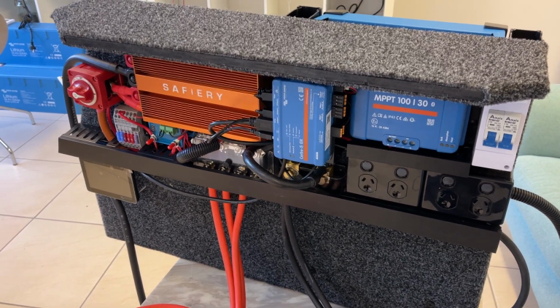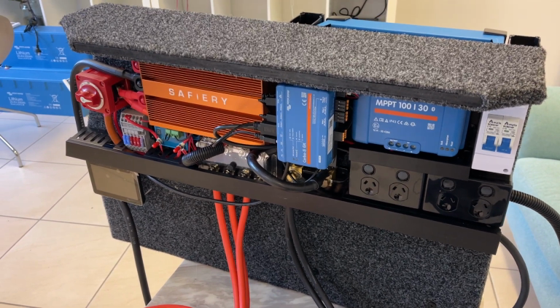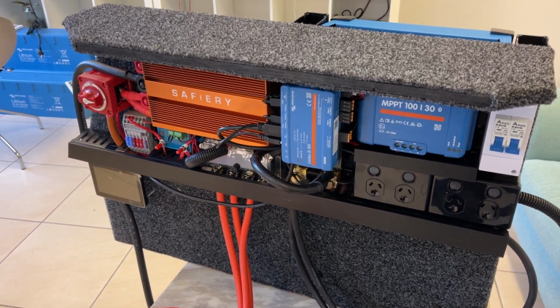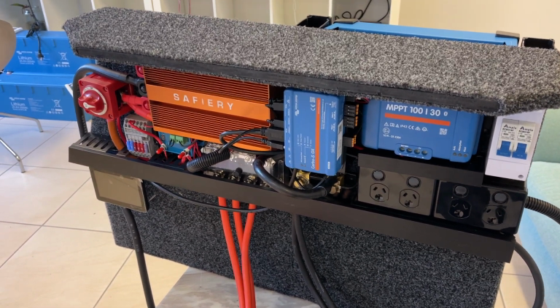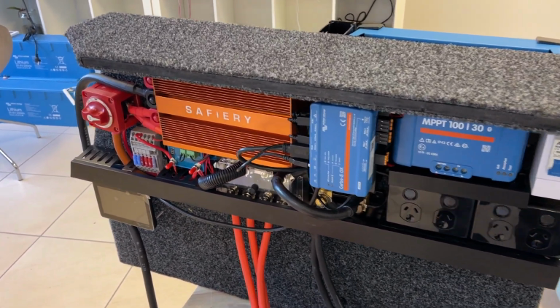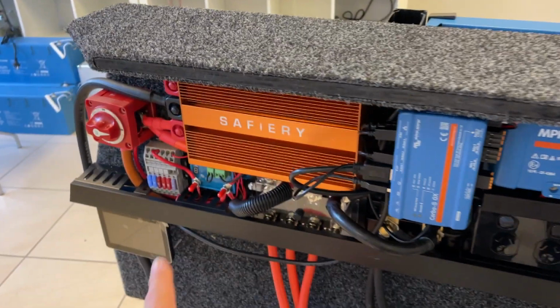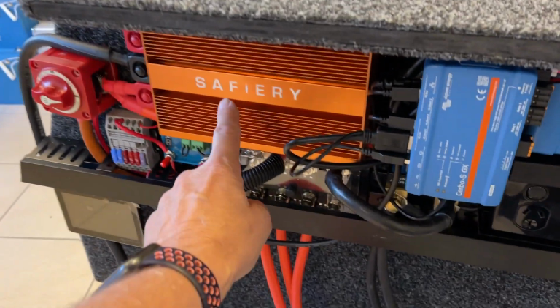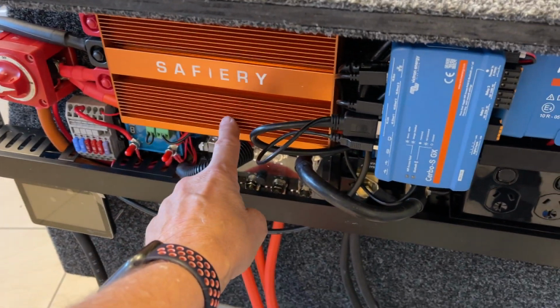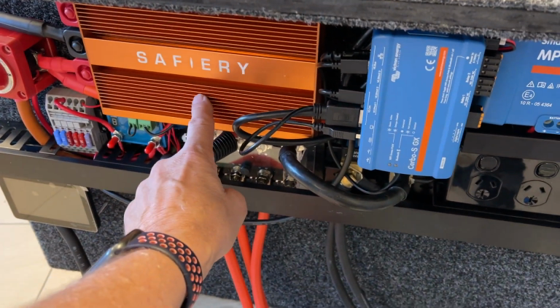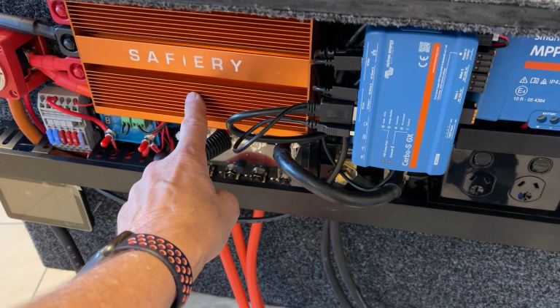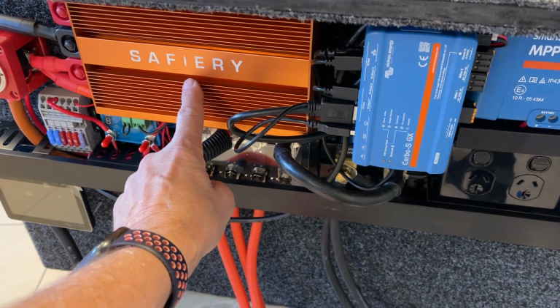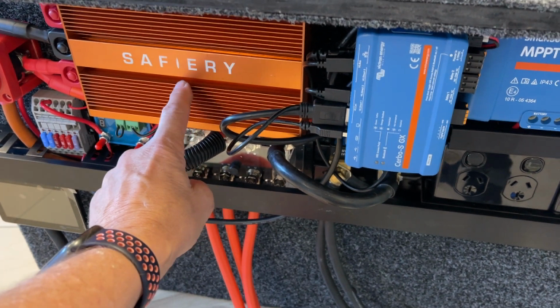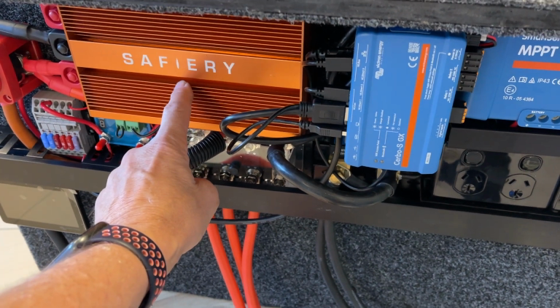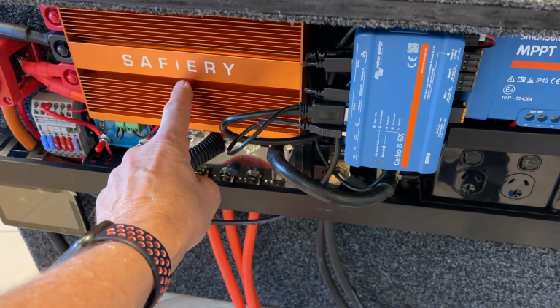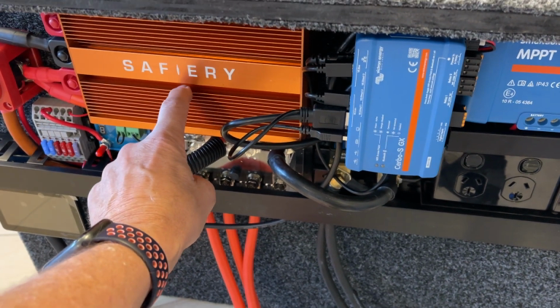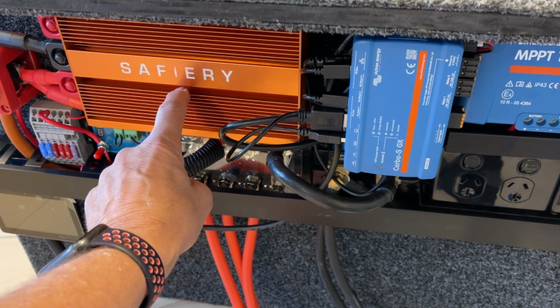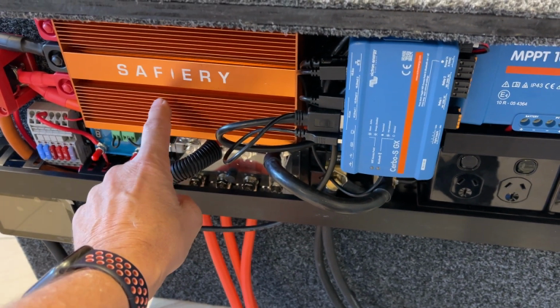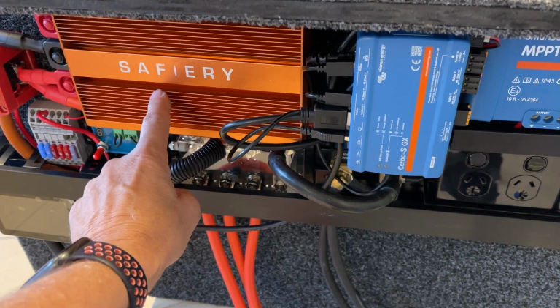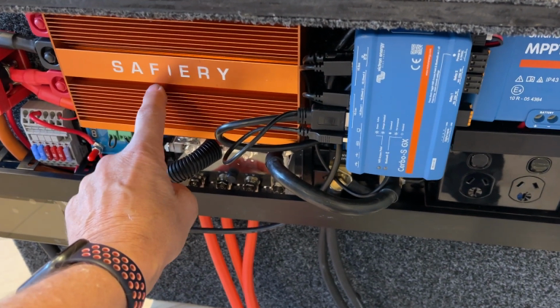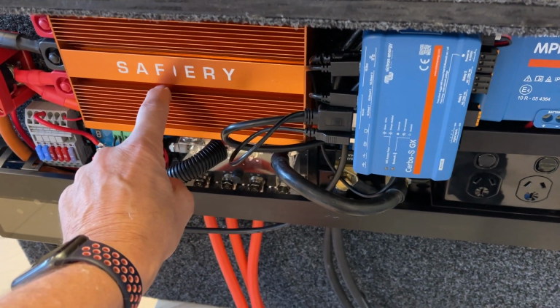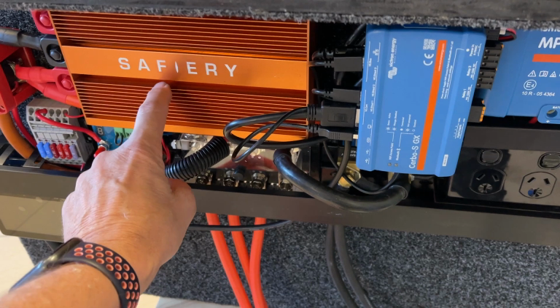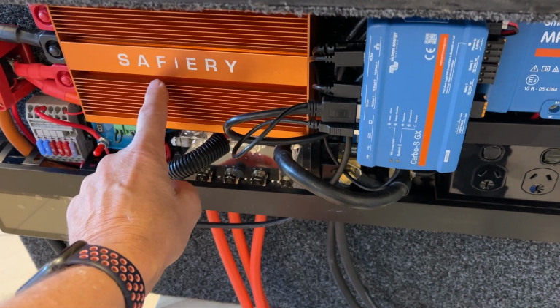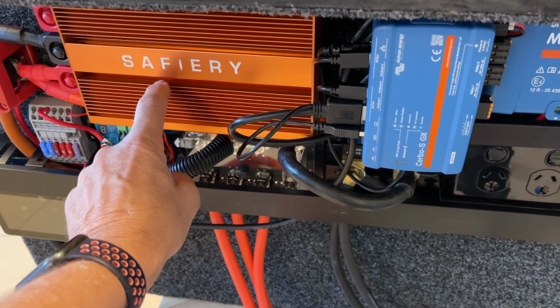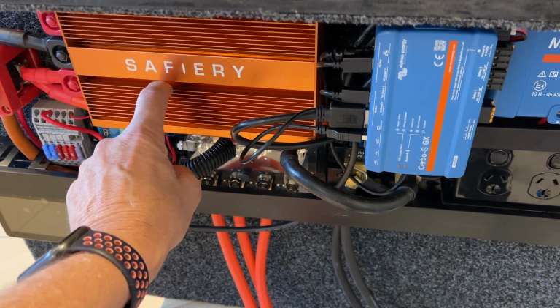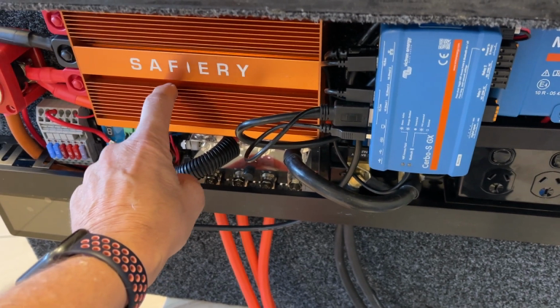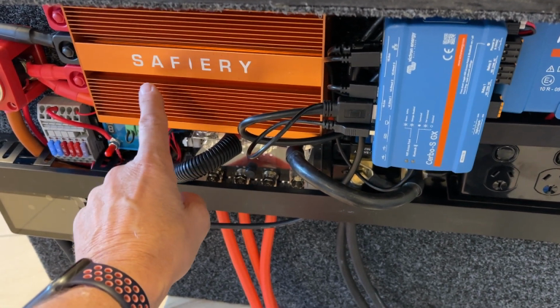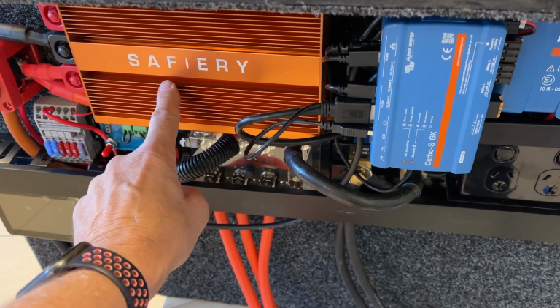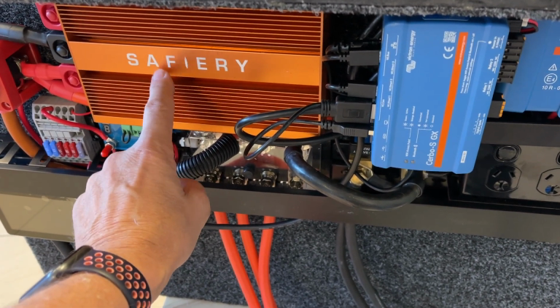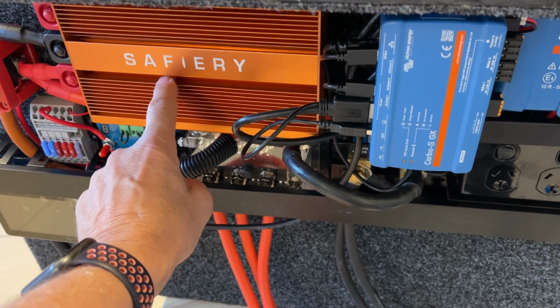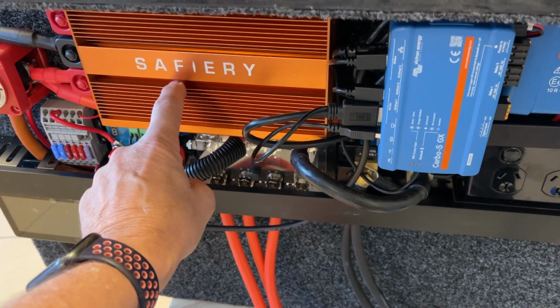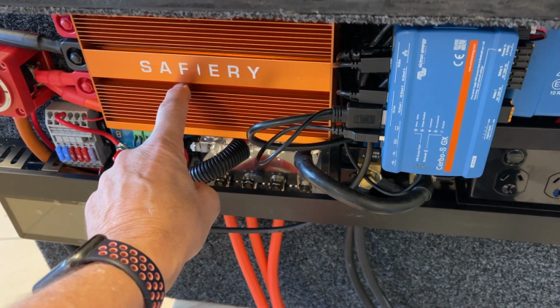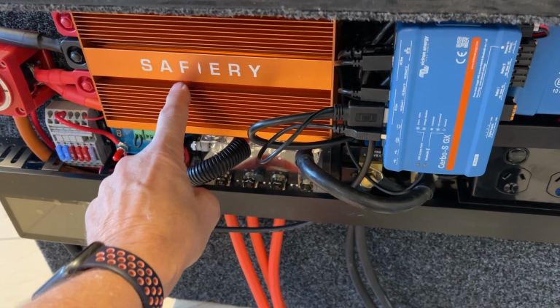From a replenishment point of view, we've got 80 amps from the standard factory alternator on the 76 Series — that's about double the size of most of the competitors. And it does not fade, whereas the others all fade after about half an hour.